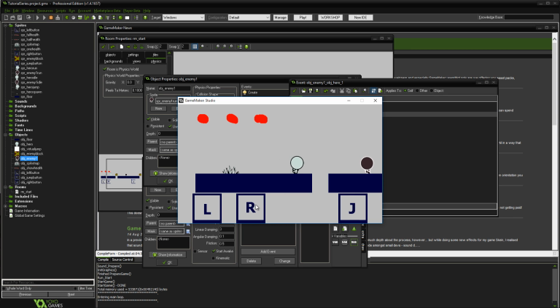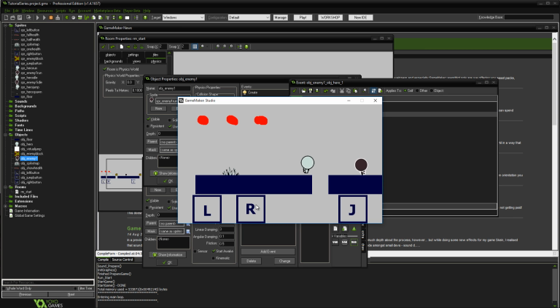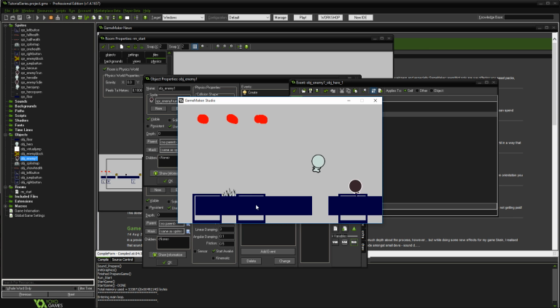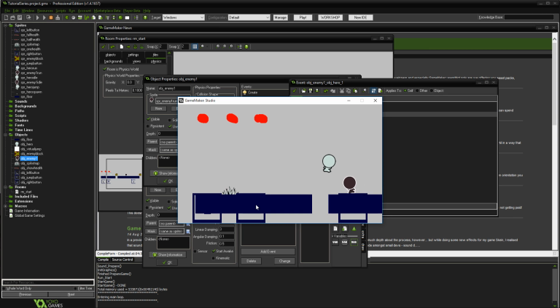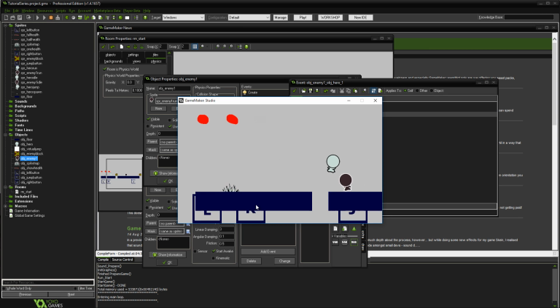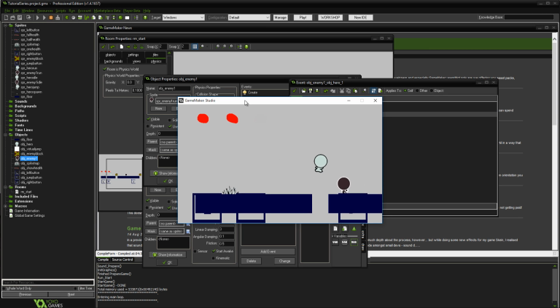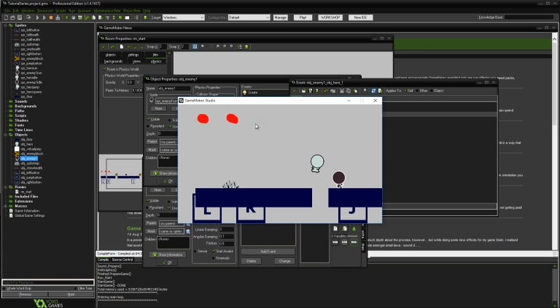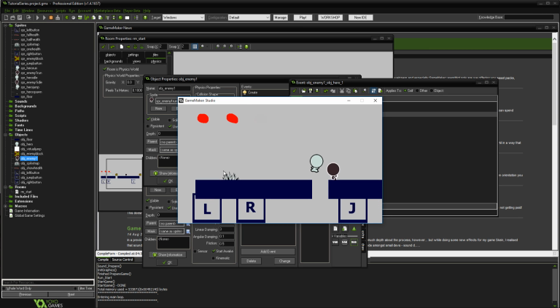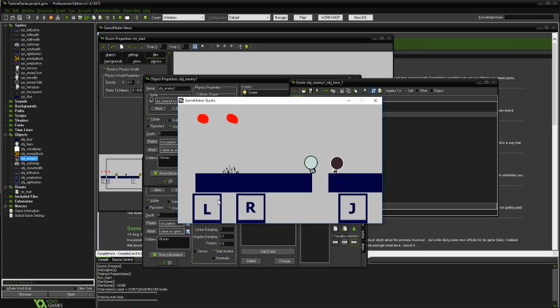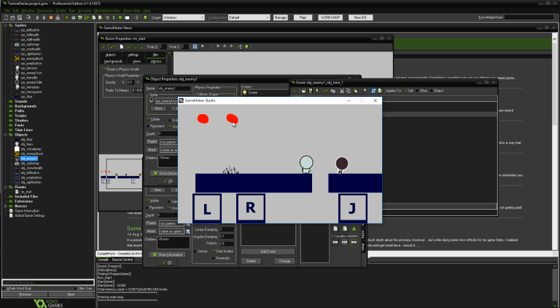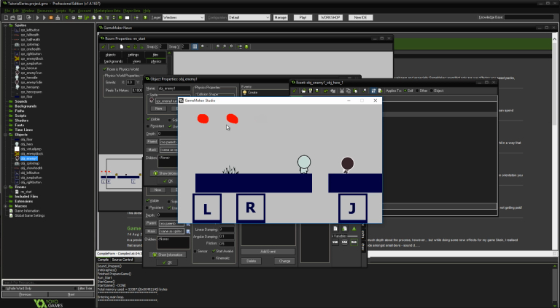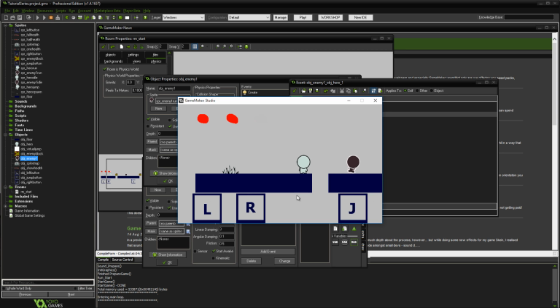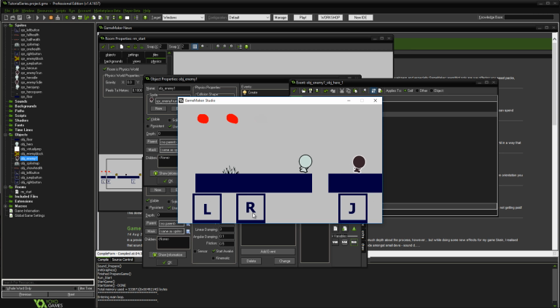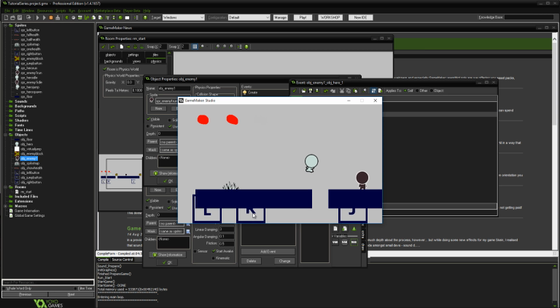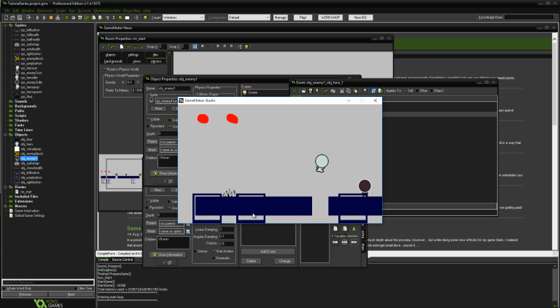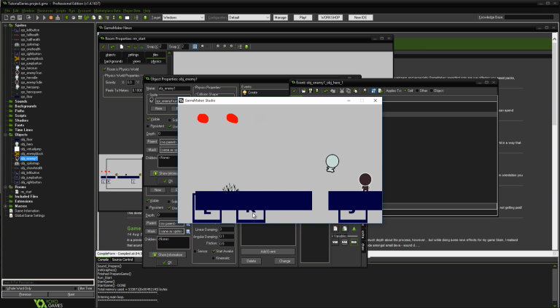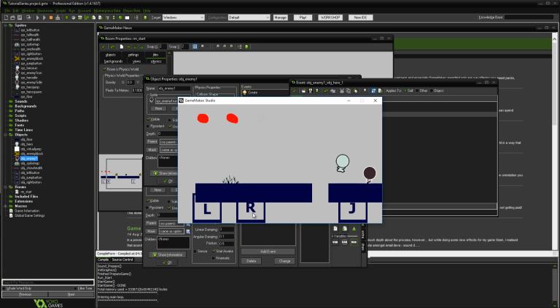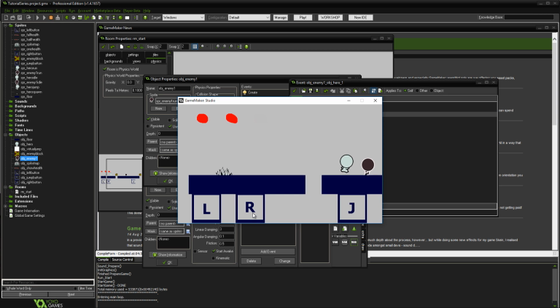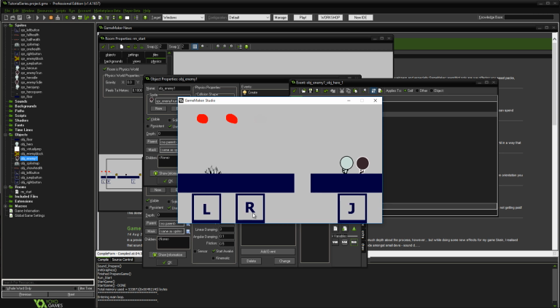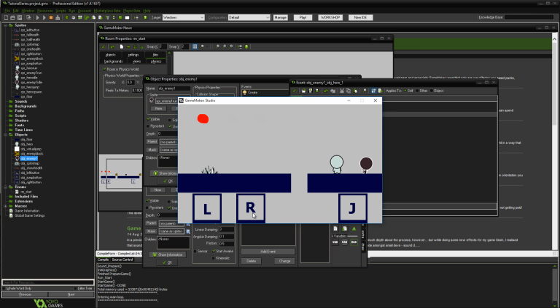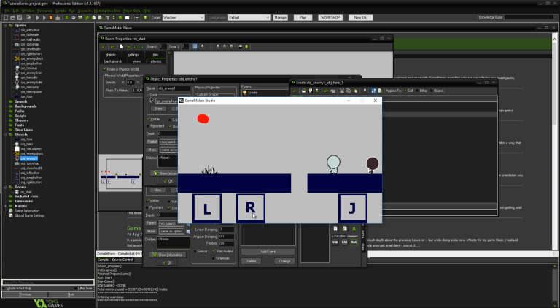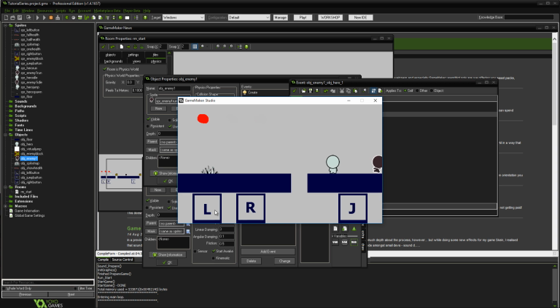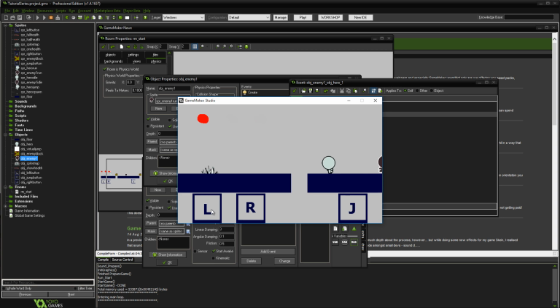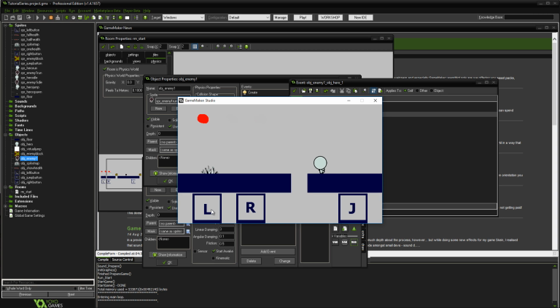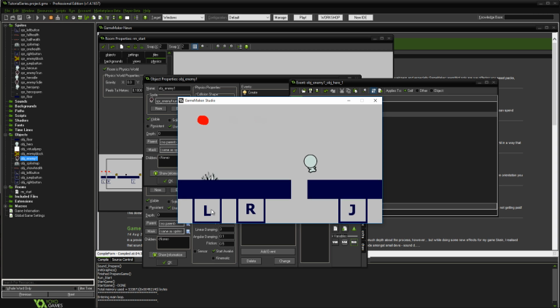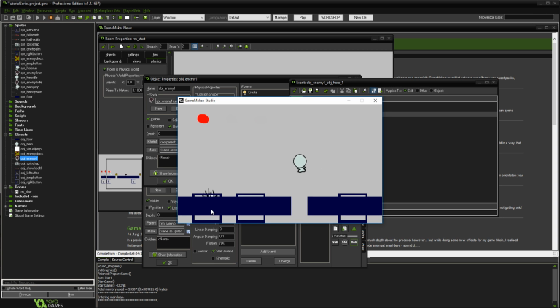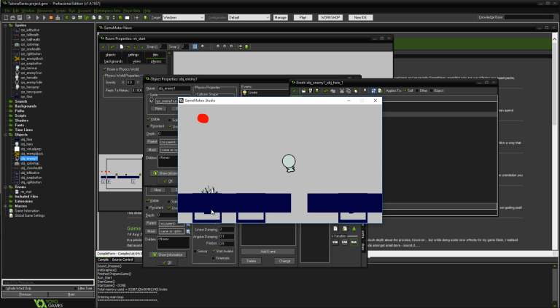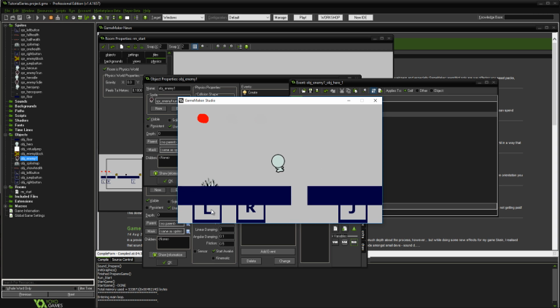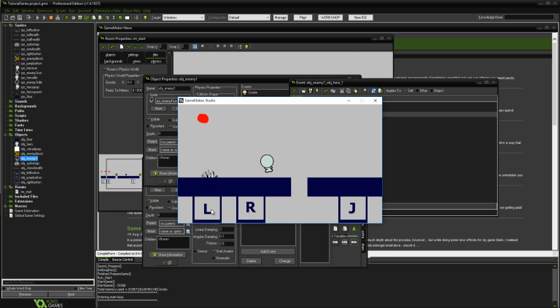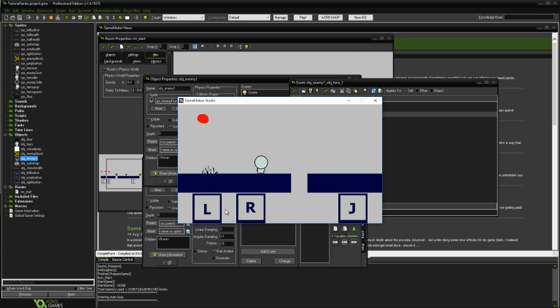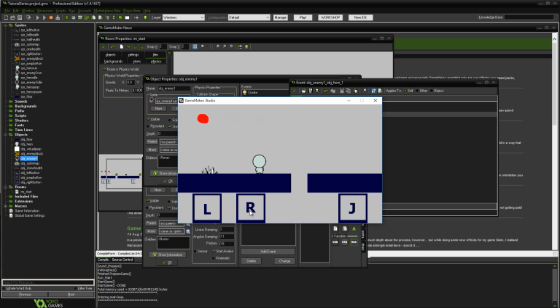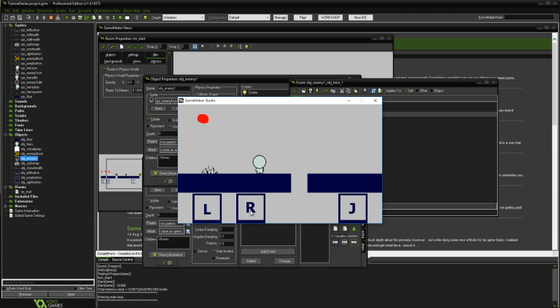Let's try it. As you can see we just lost 10 health — we lost the tomato. And if we hit him again, we lose another 10 health. Right, that's the basics of getting hit by an enemy.